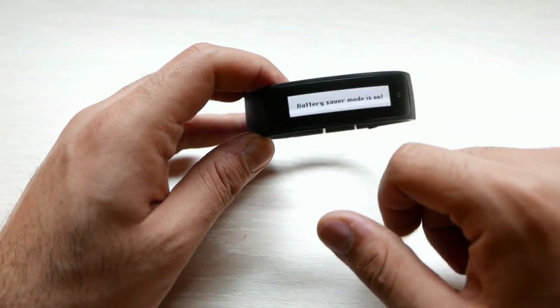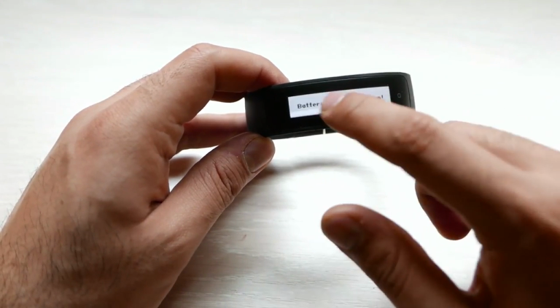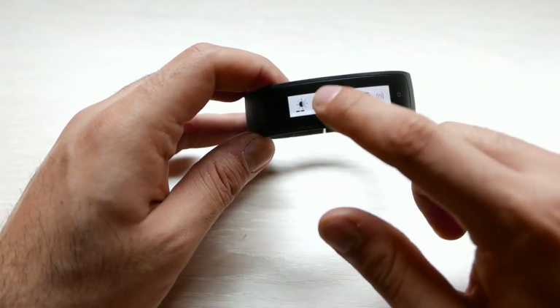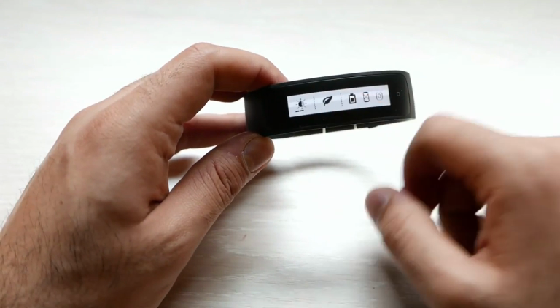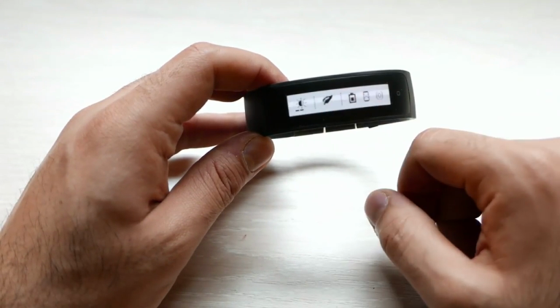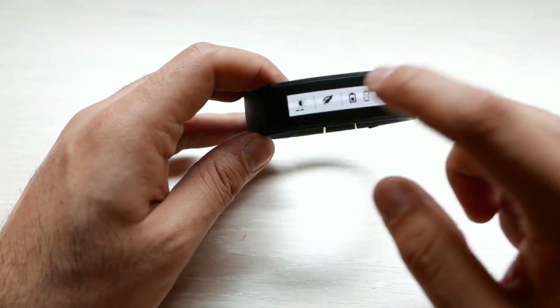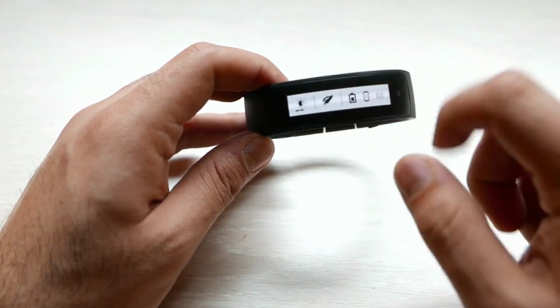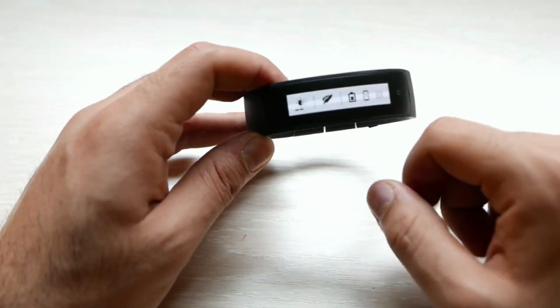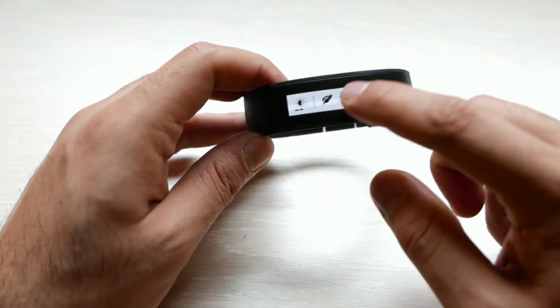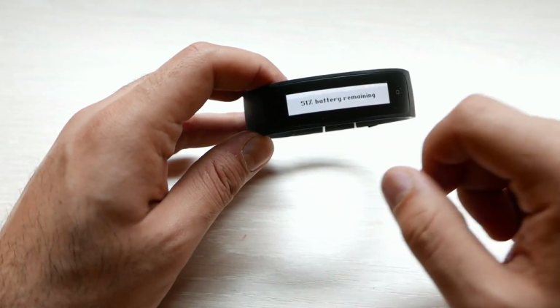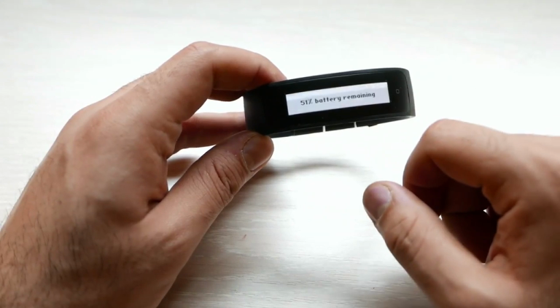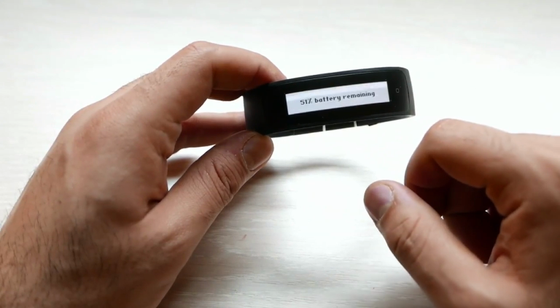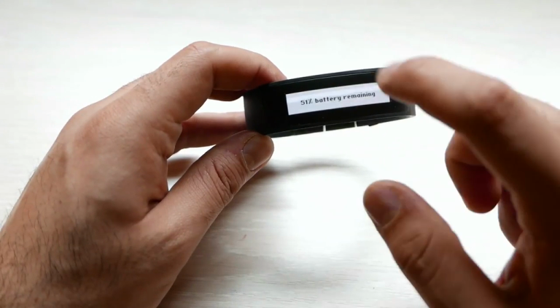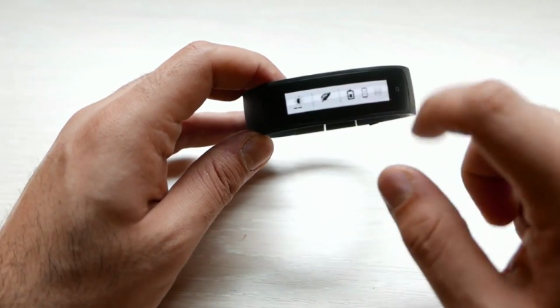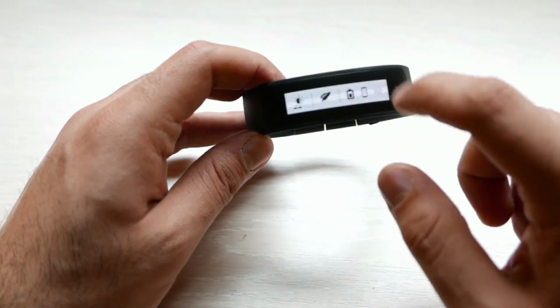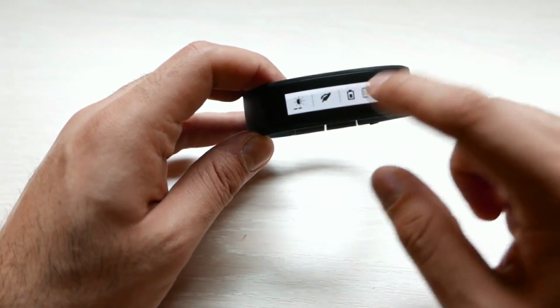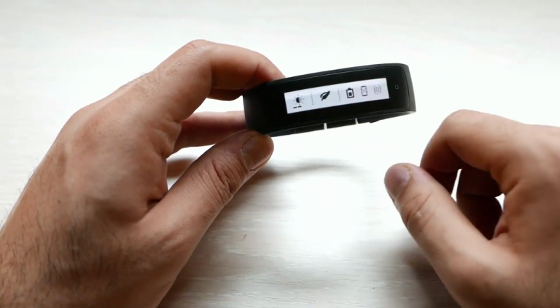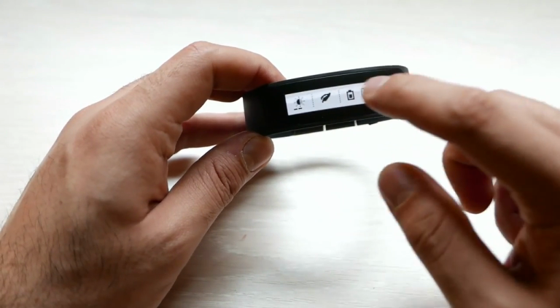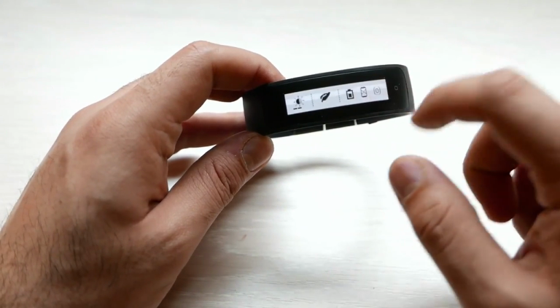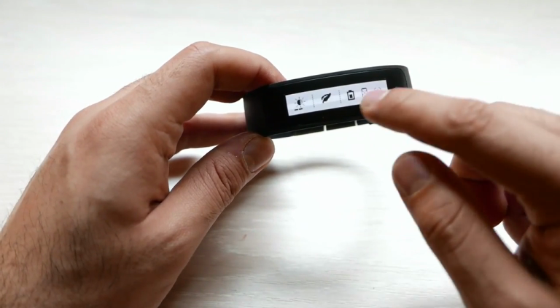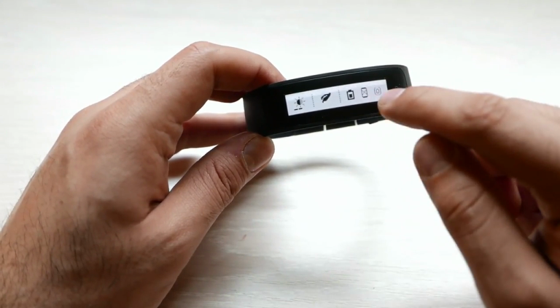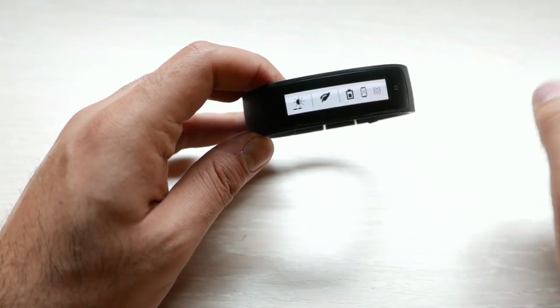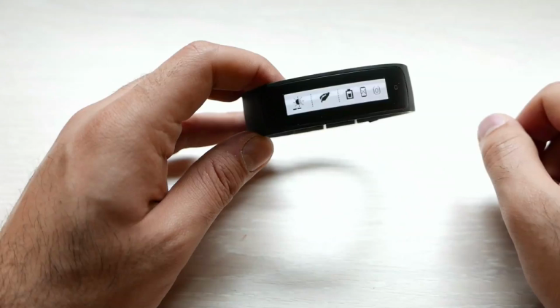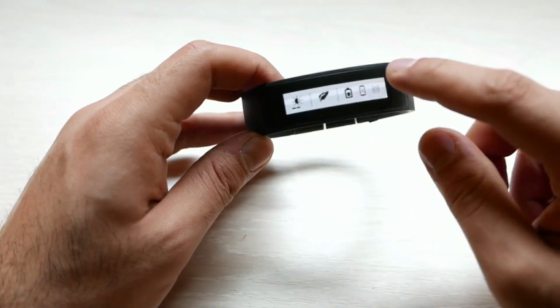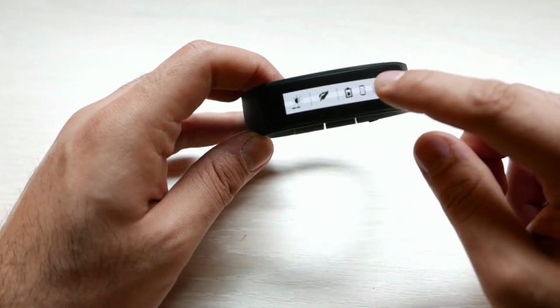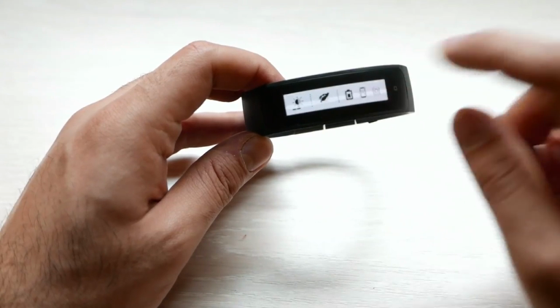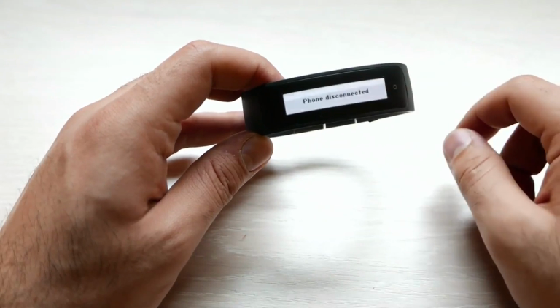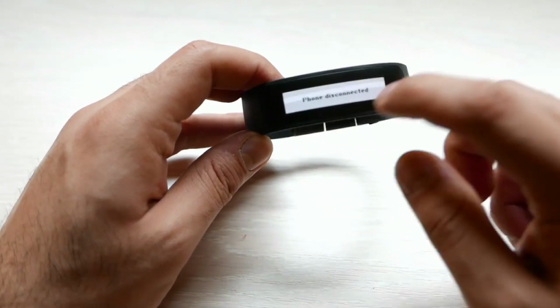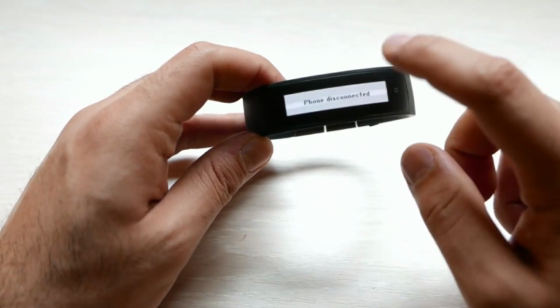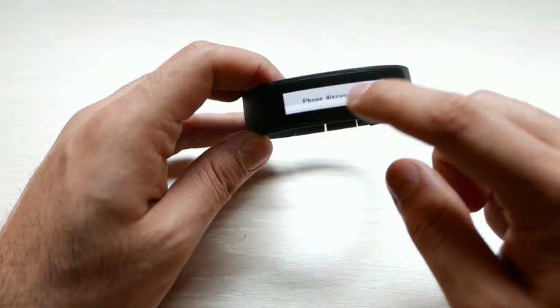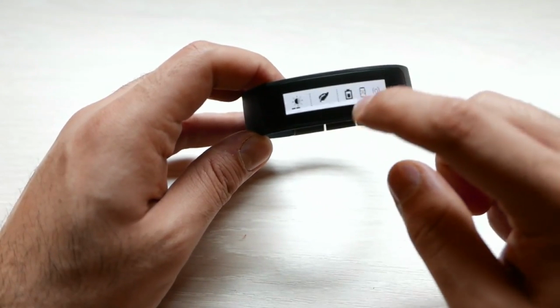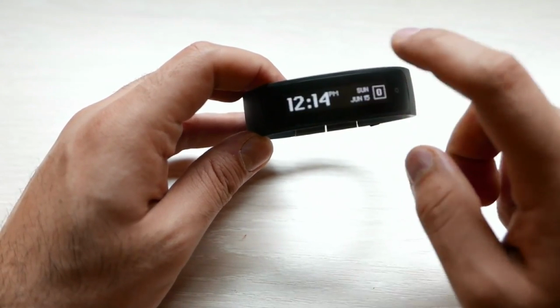You also have an eco battery saving mode which you can turn on or off. You have a battery indication which will tell you how much battery life remains, and then your notifications if you are connected to a smartphone — in my case I am not.